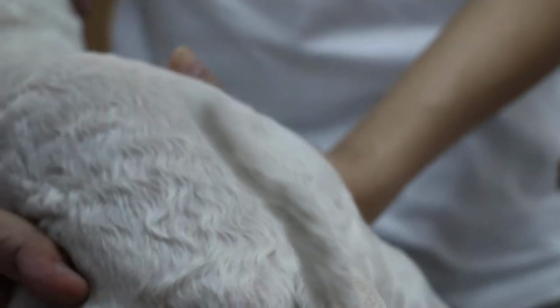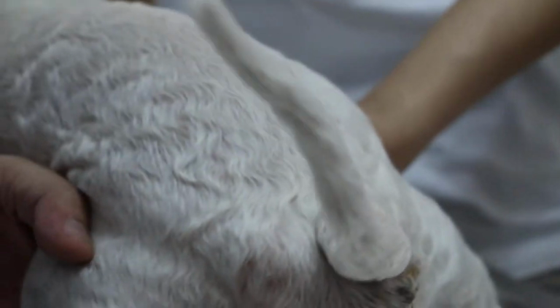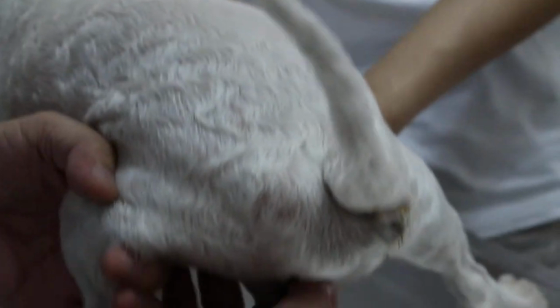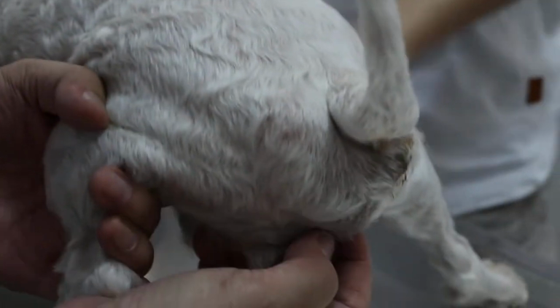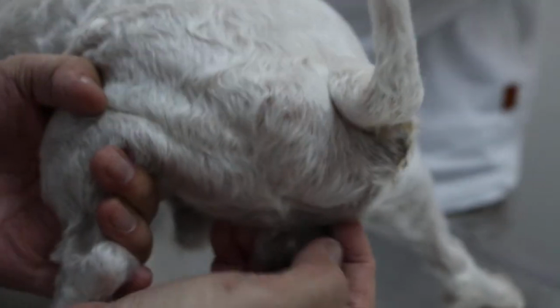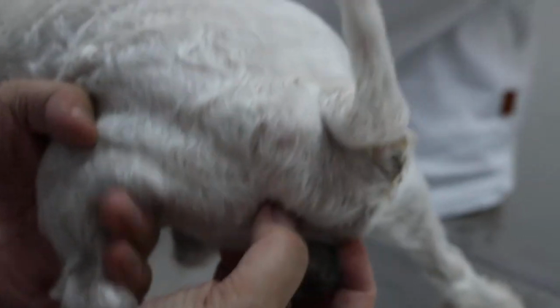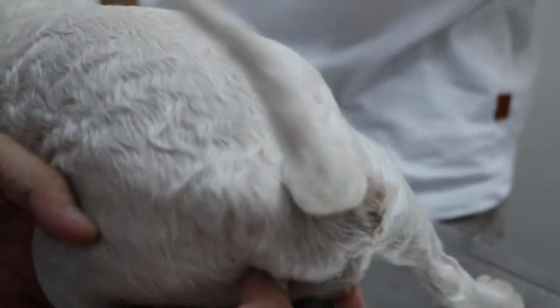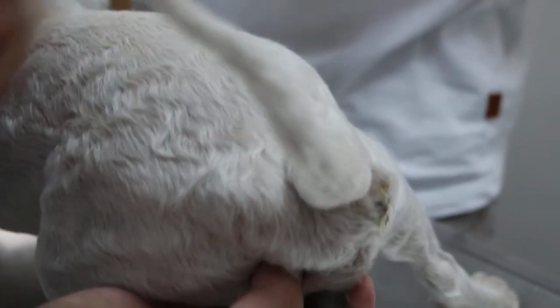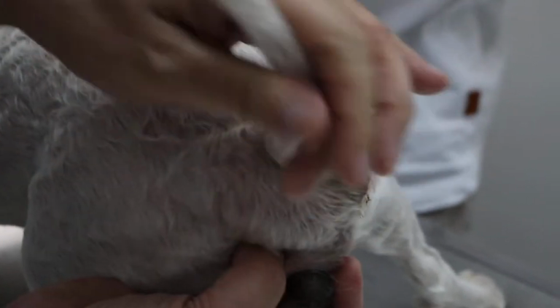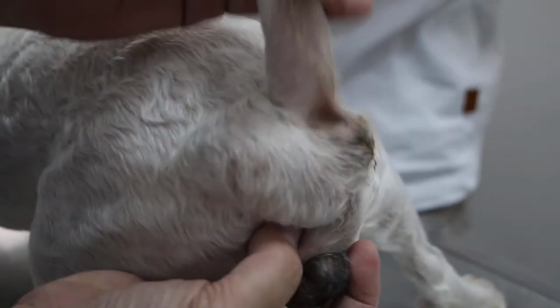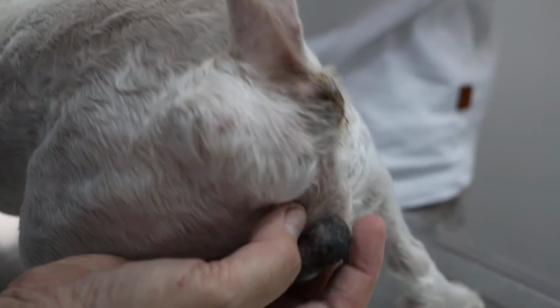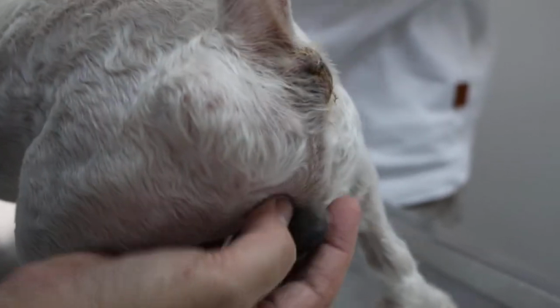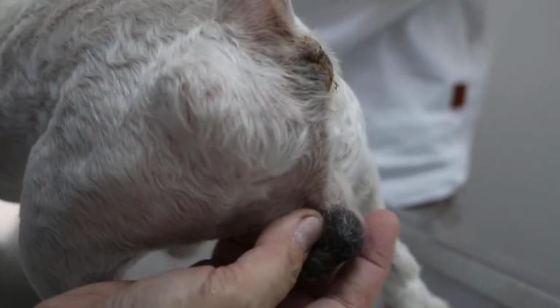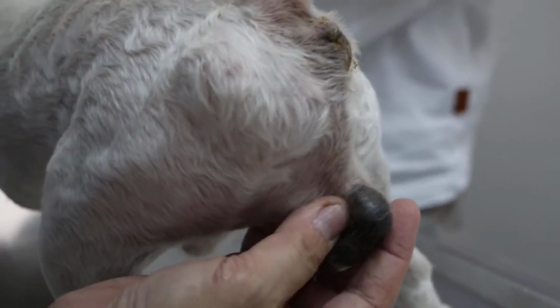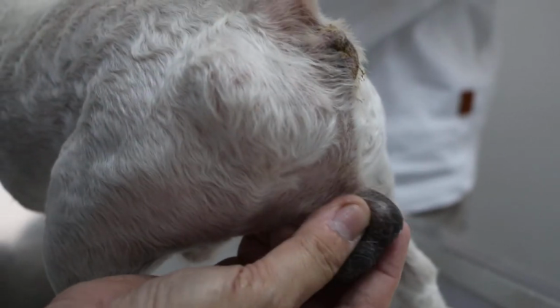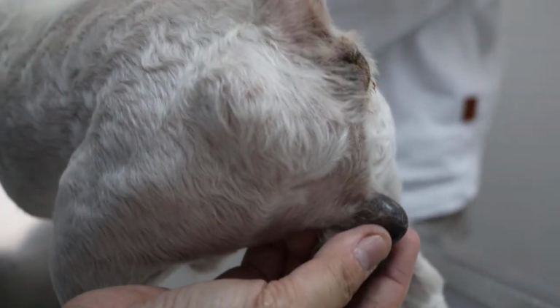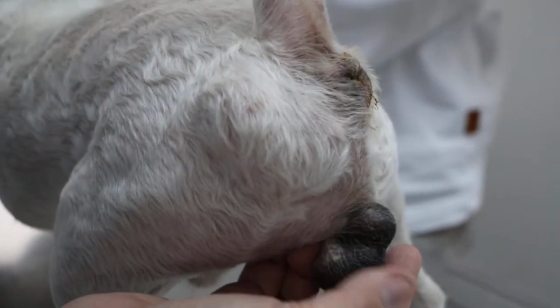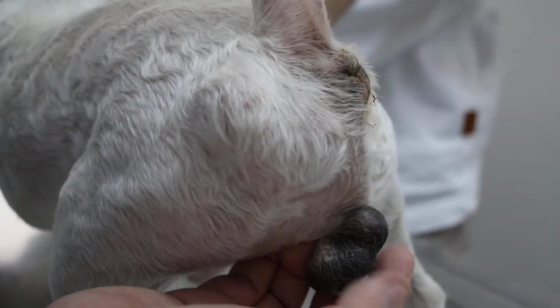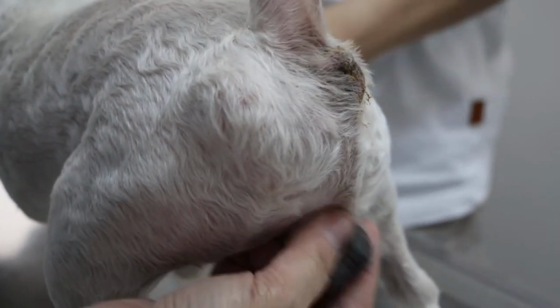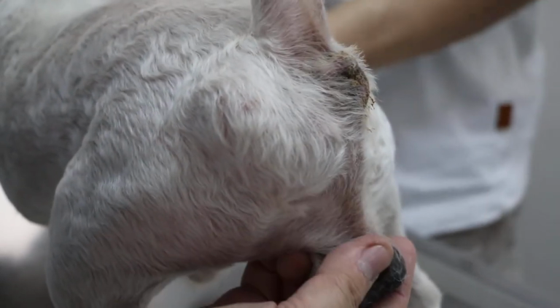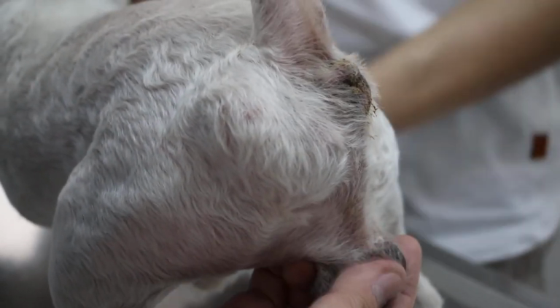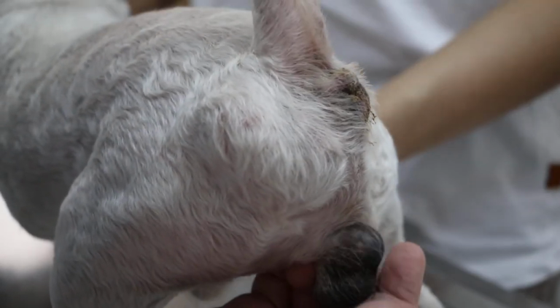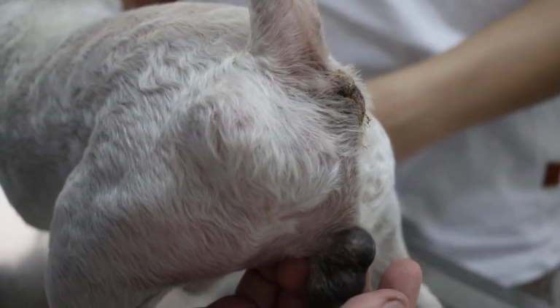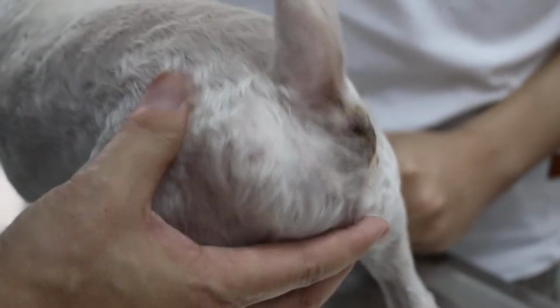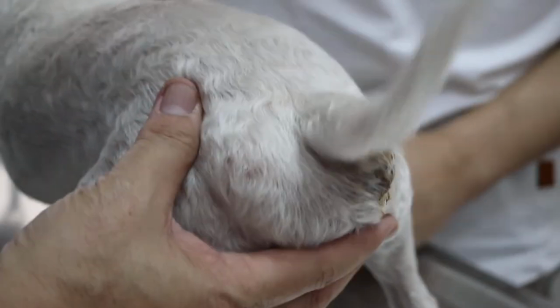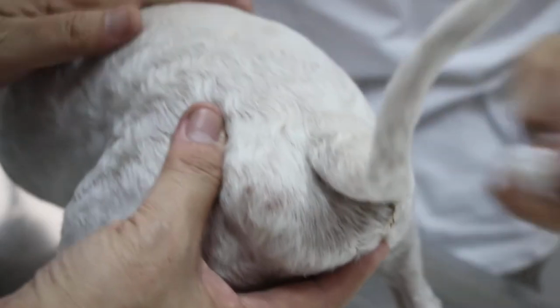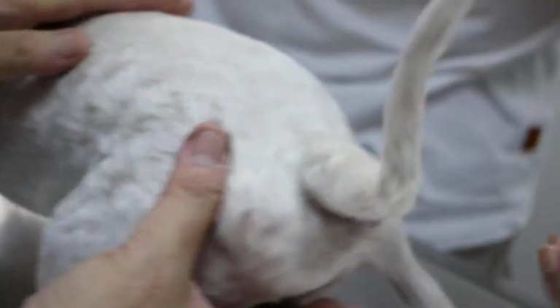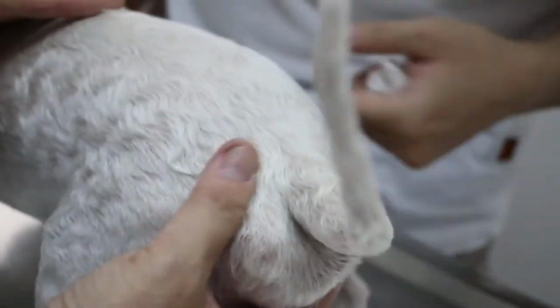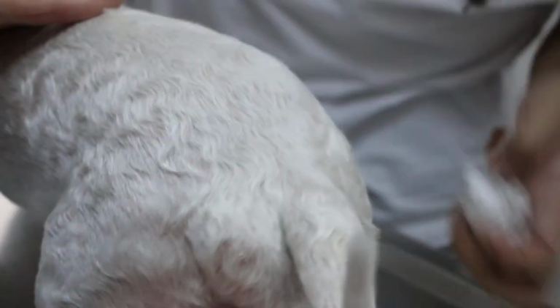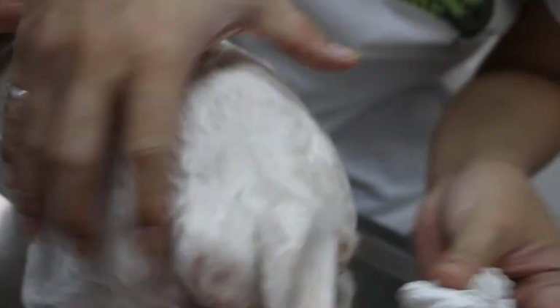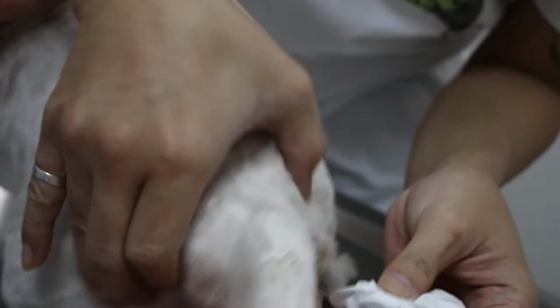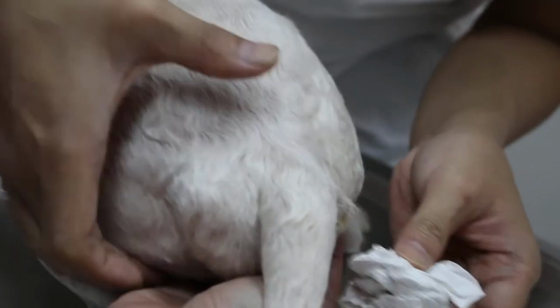The treatment is surgery to push it in and then close the muscle hole. Other than that, the best is to sterilize the dog at the same time. This is most common in male dogs who are not sterilized — older male dogs. This dog is 7 years old and he's not sterilized.